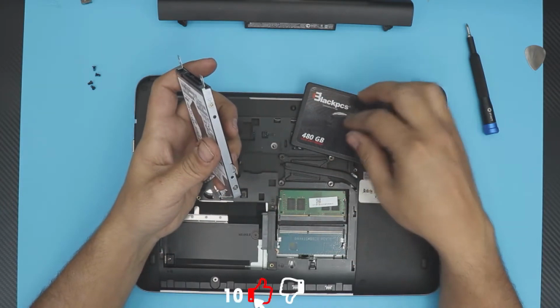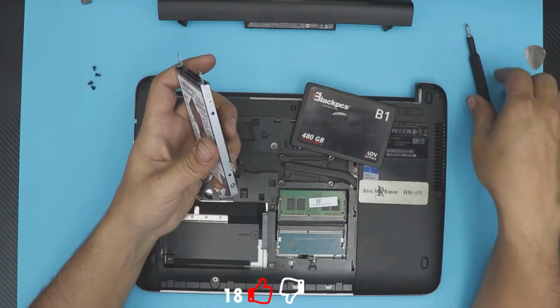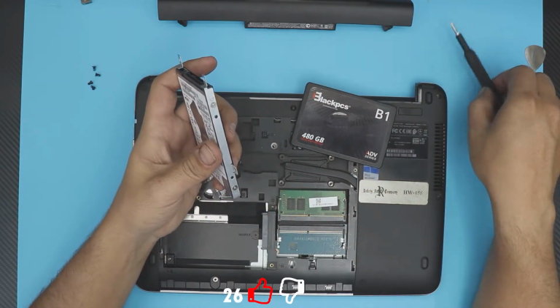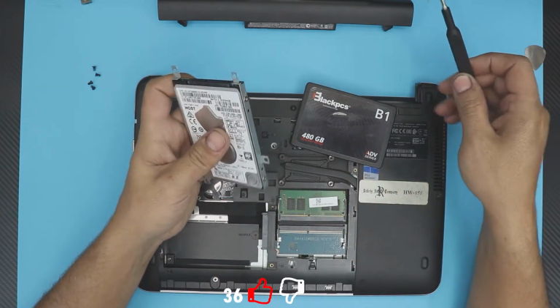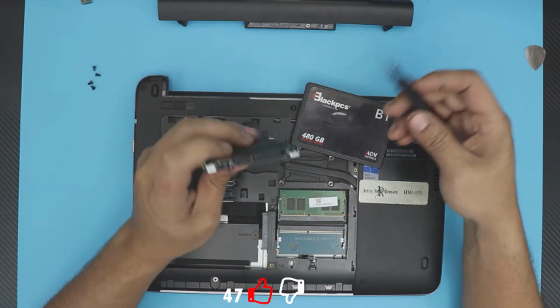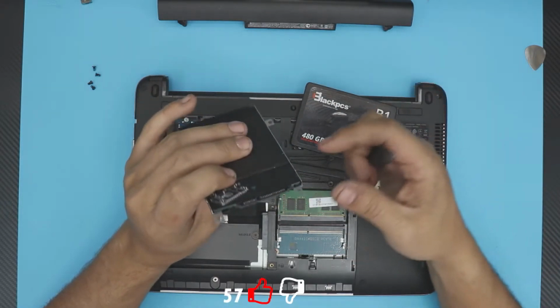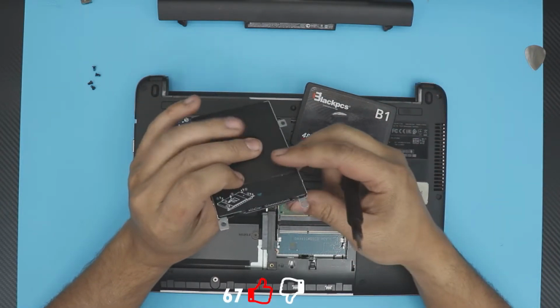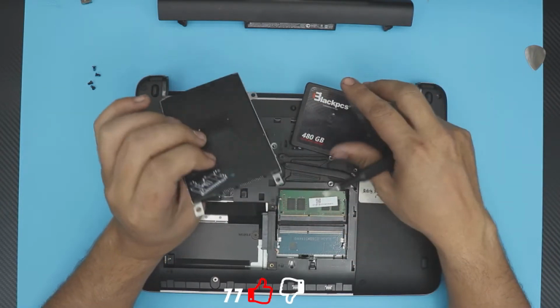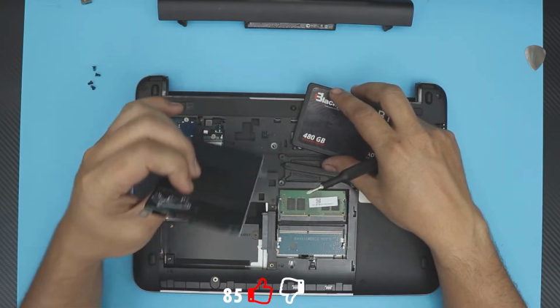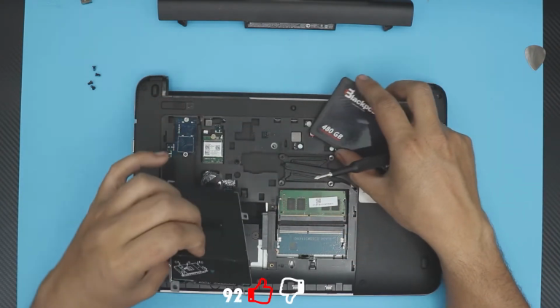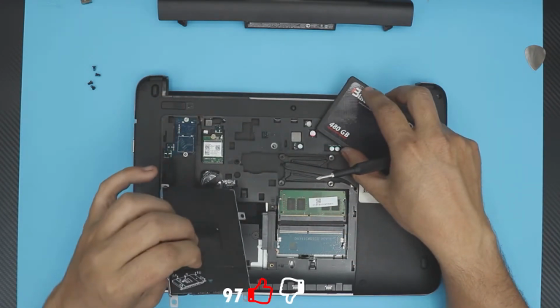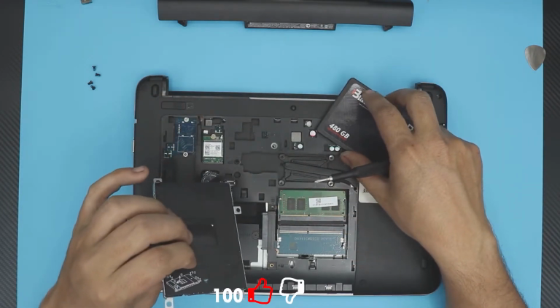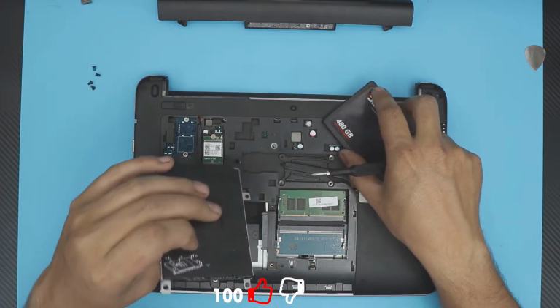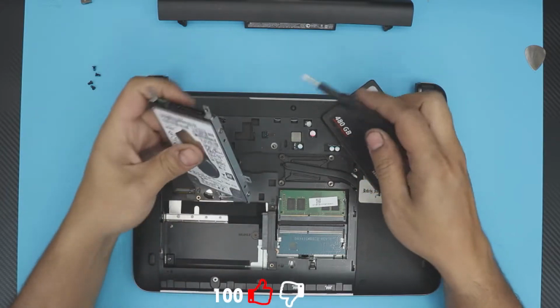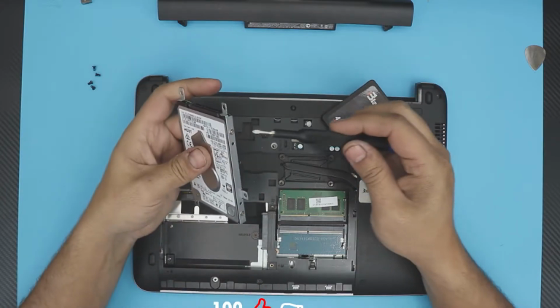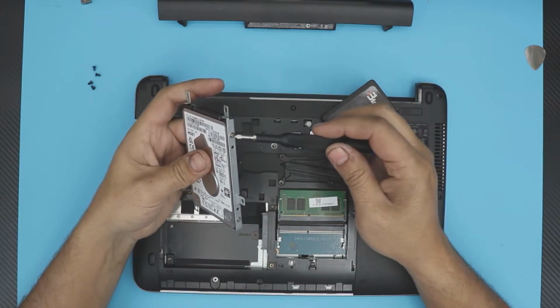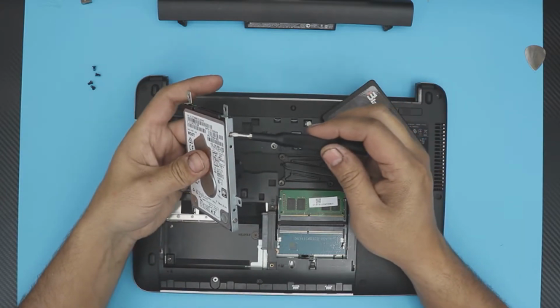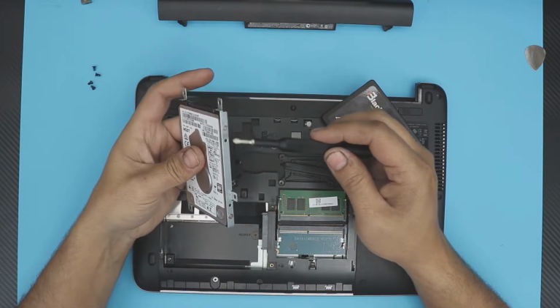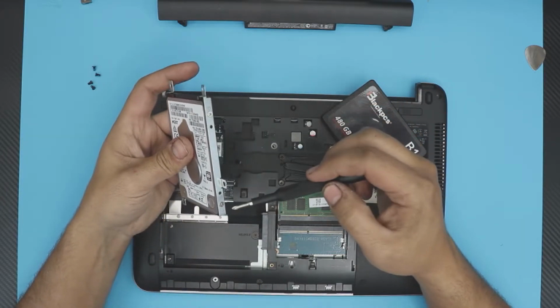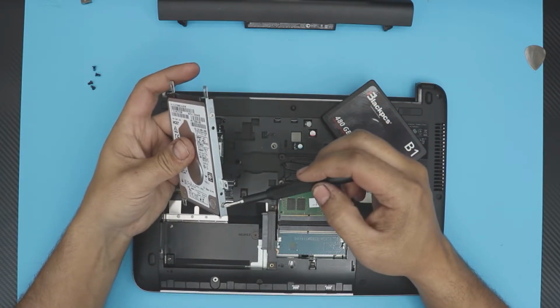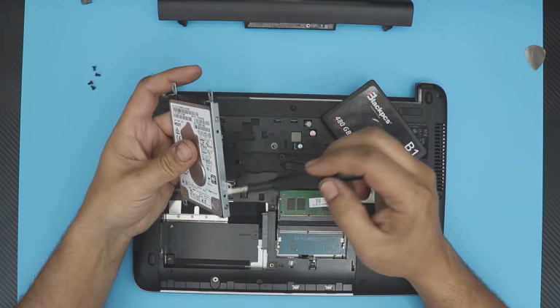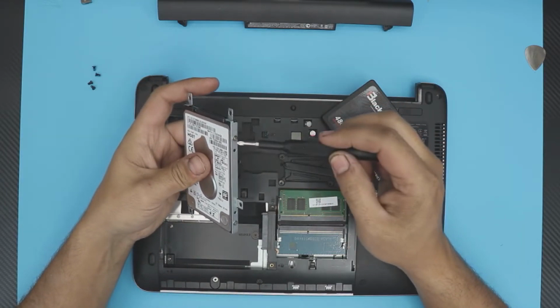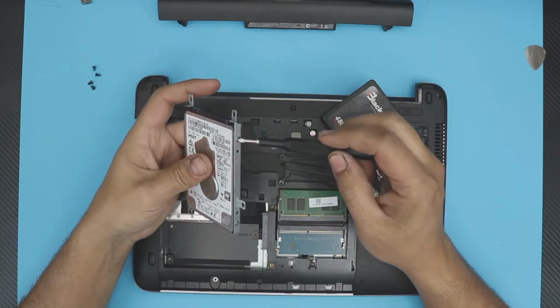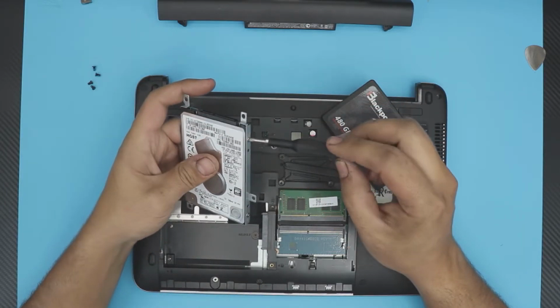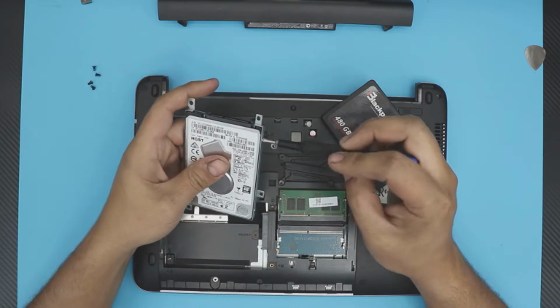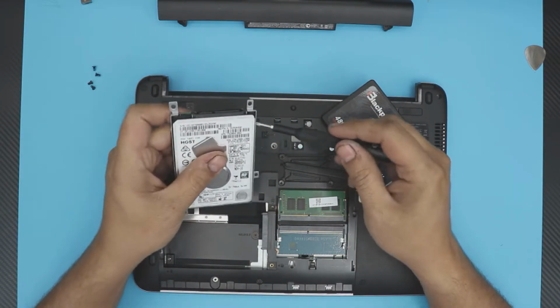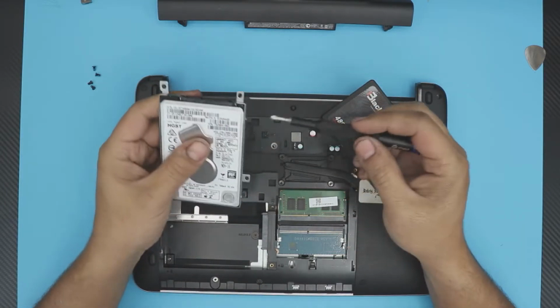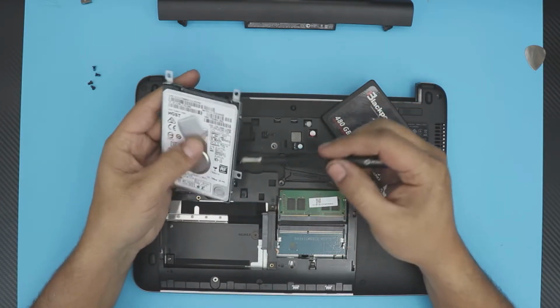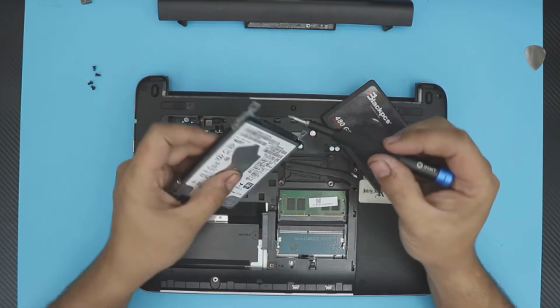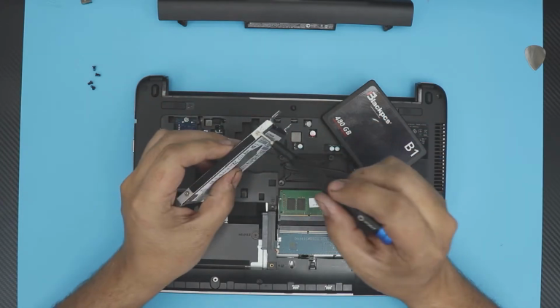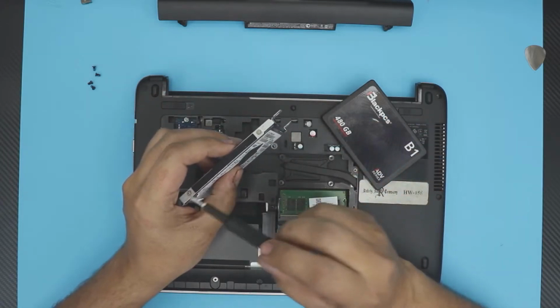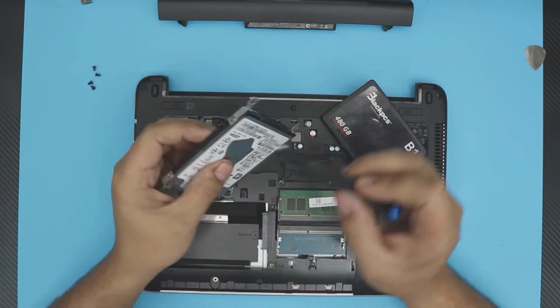Grab your SSD drive. From the mechanical drive you pulled out, remove the four caddy screws — two on this side and two on the other side.